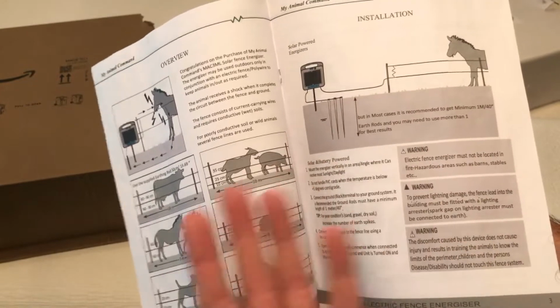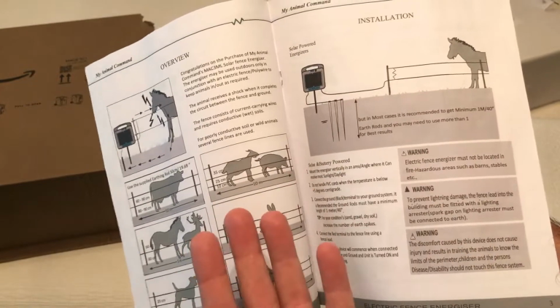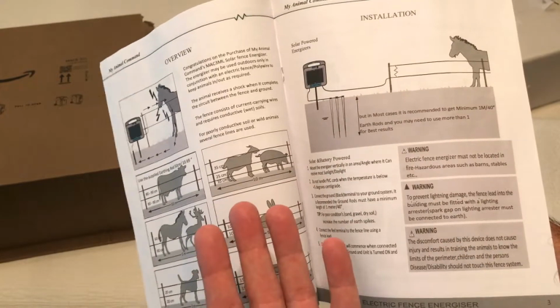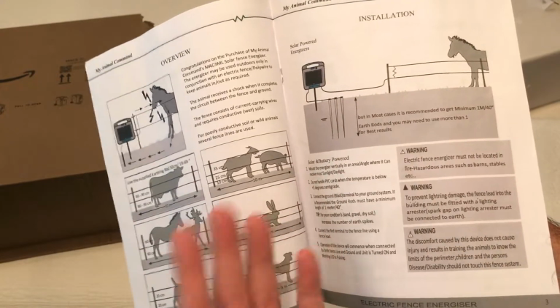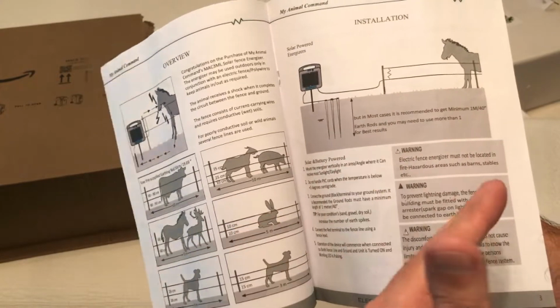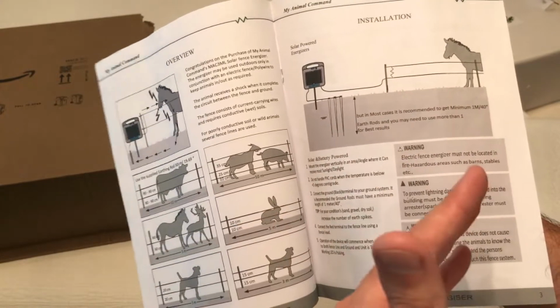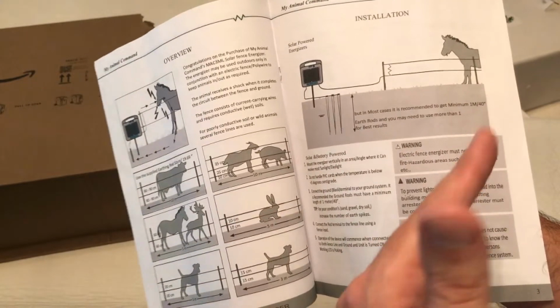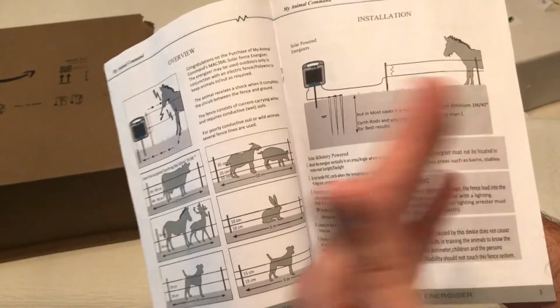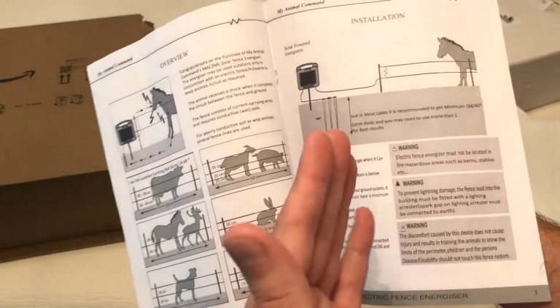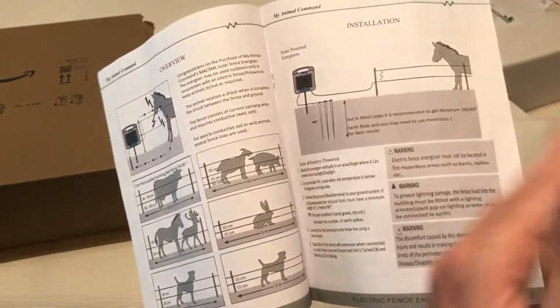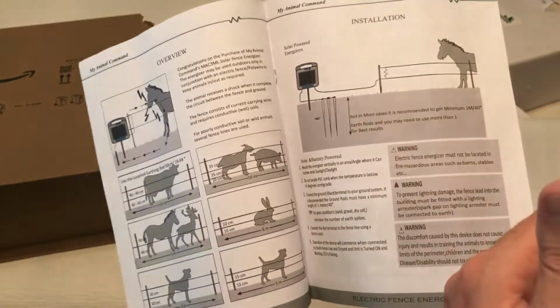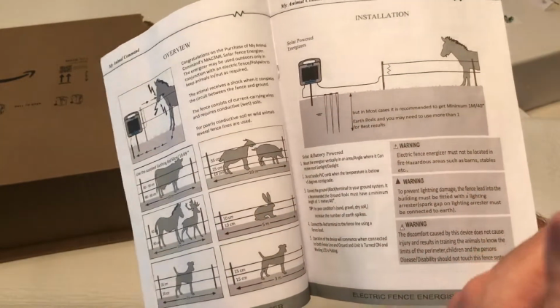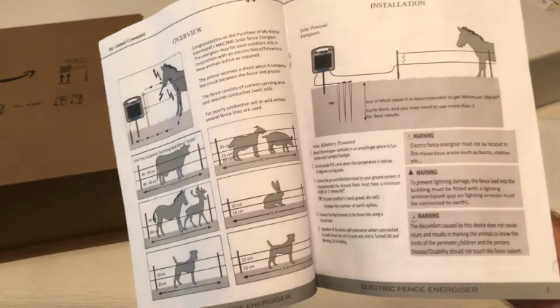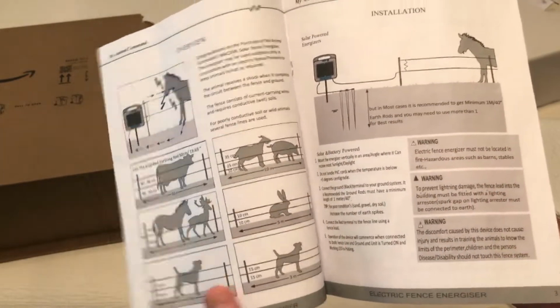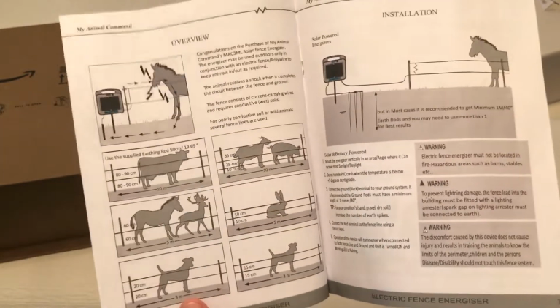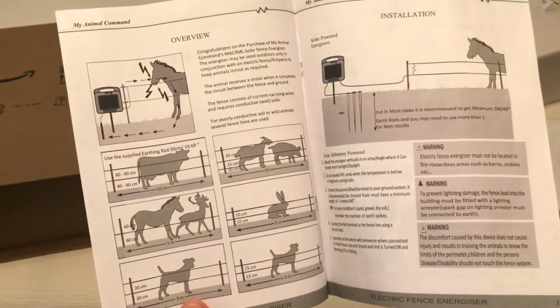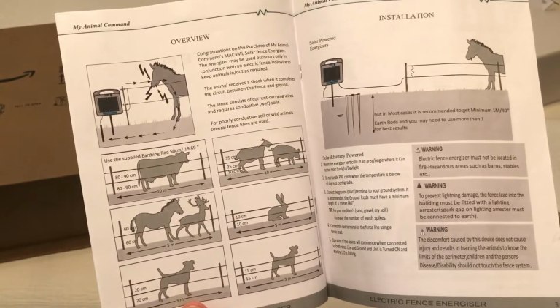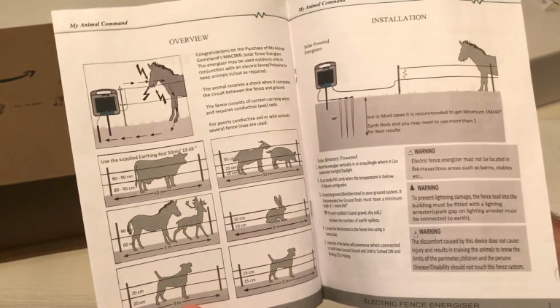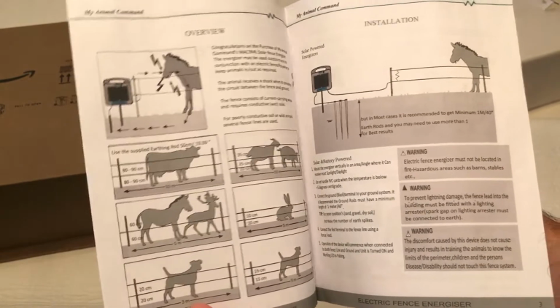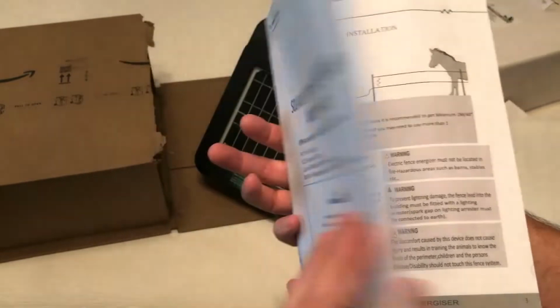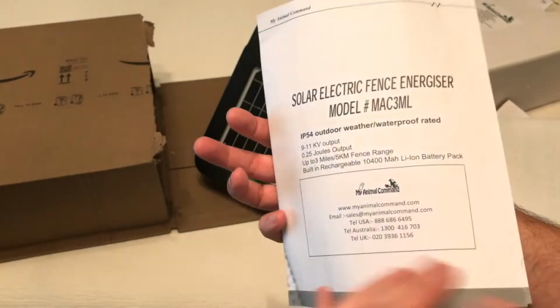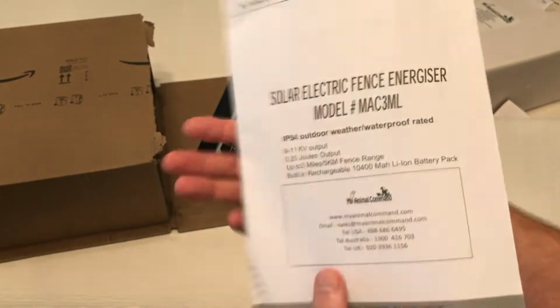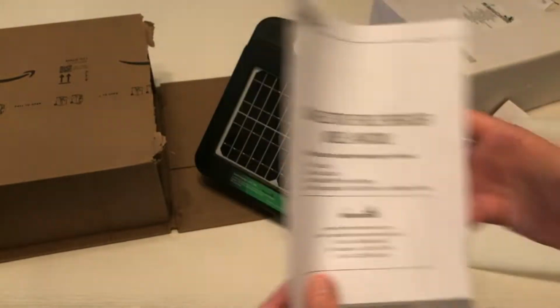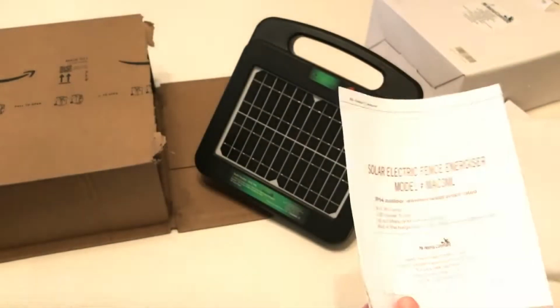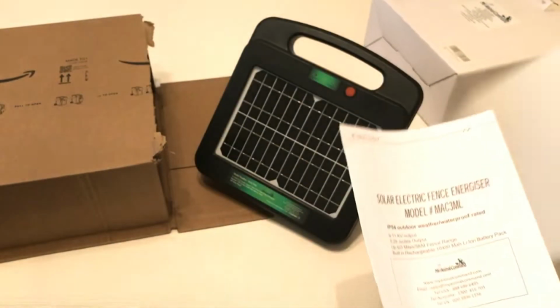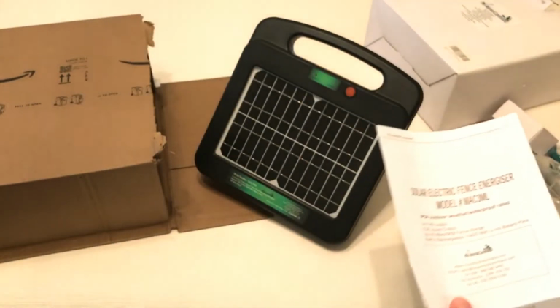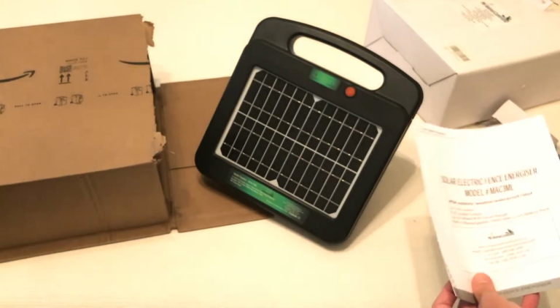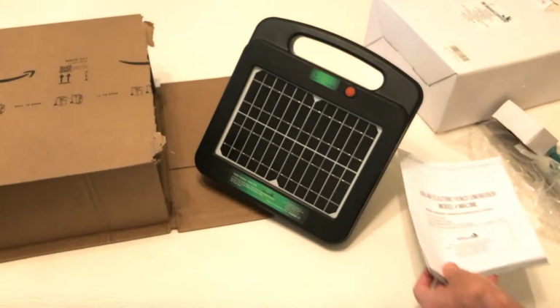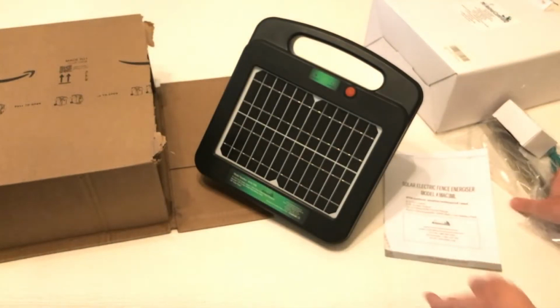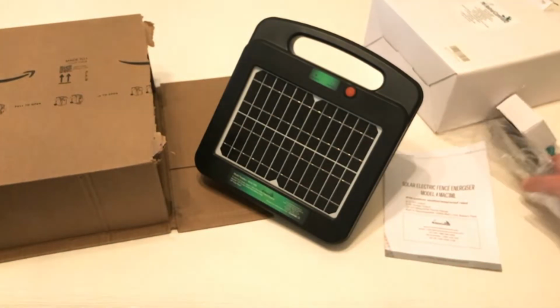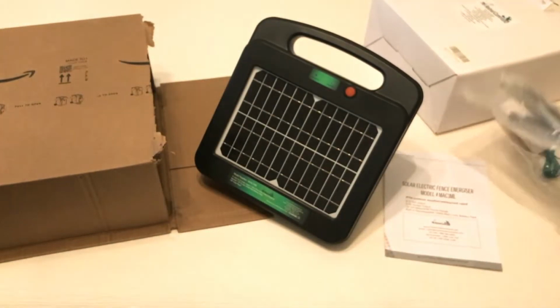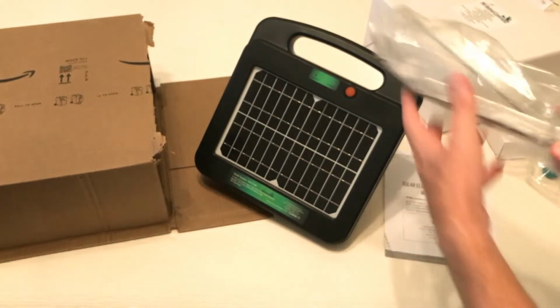You can use it for basically keeping livestock out of certain areas — maybe you're trying to keep deer out of your garden. We actually use it to keep cattle away from our deer feeders, but you can use it for various things. So let's take a look at everything it comes with and then I can show you how to set it up.